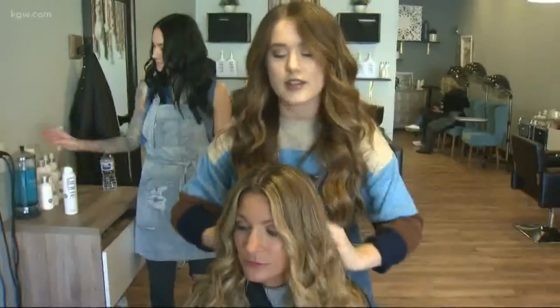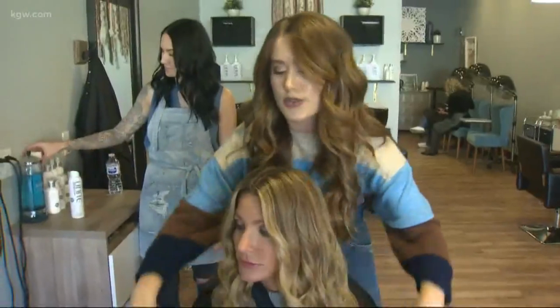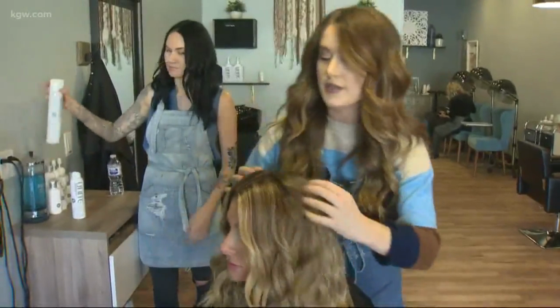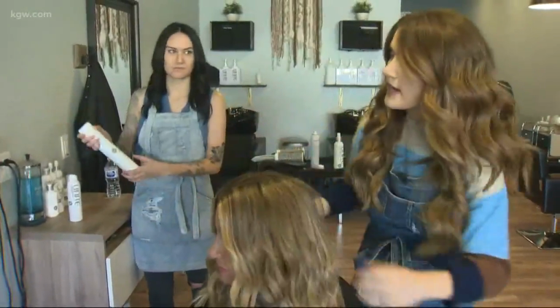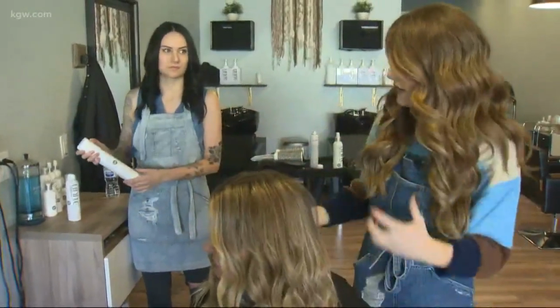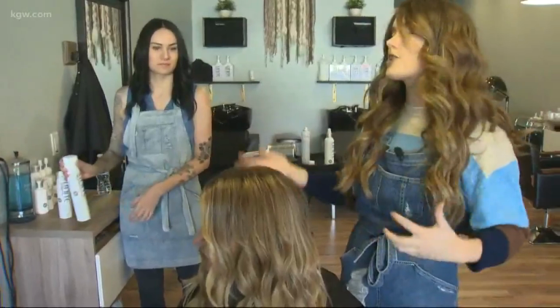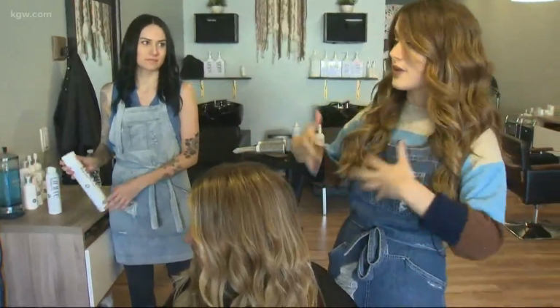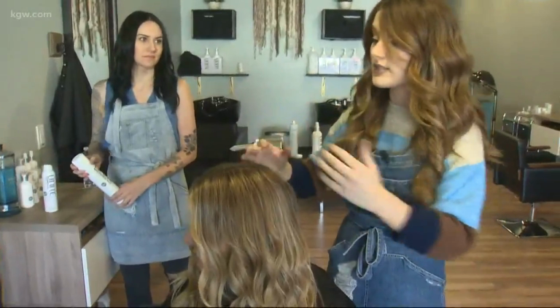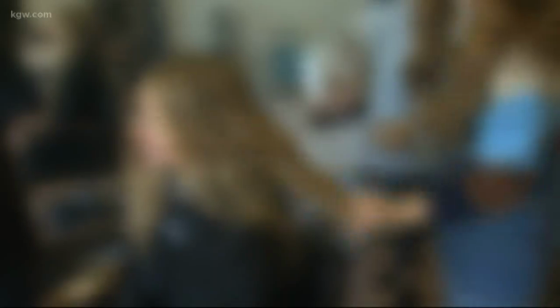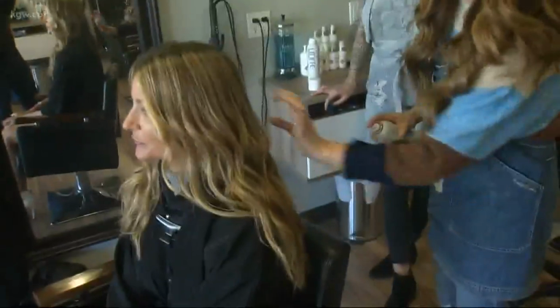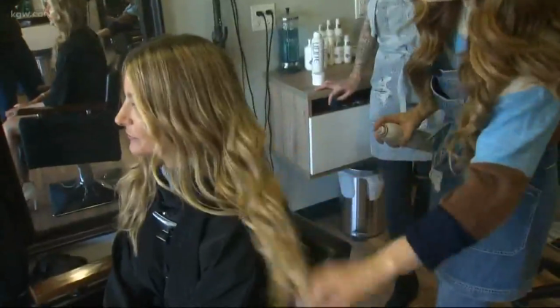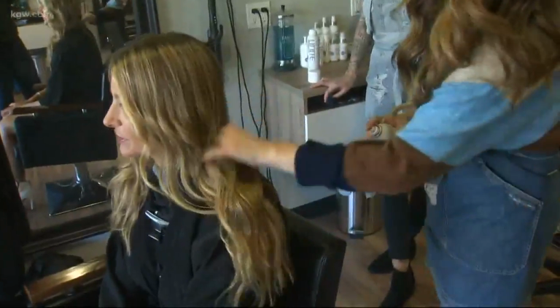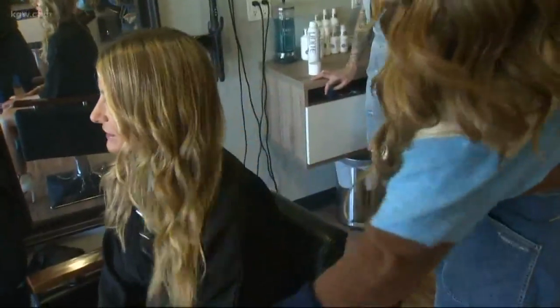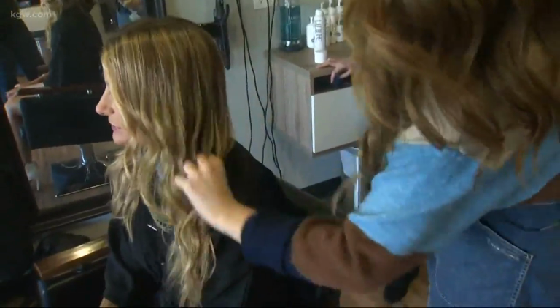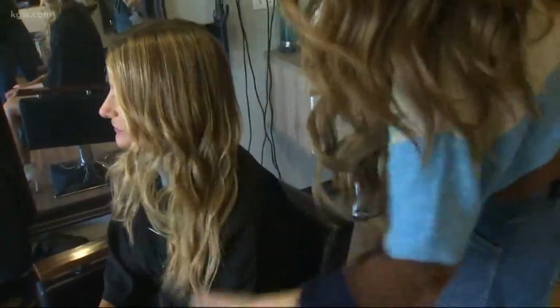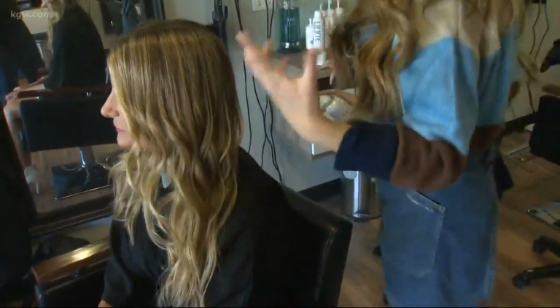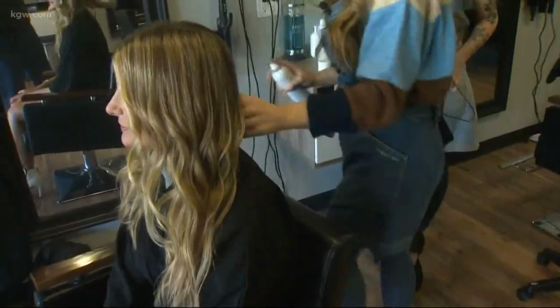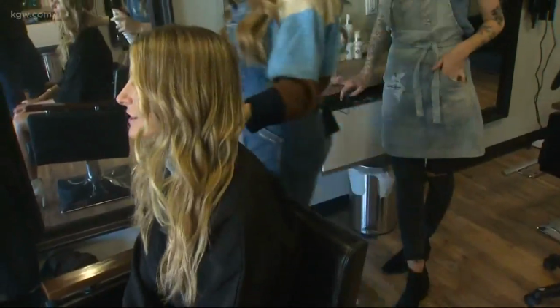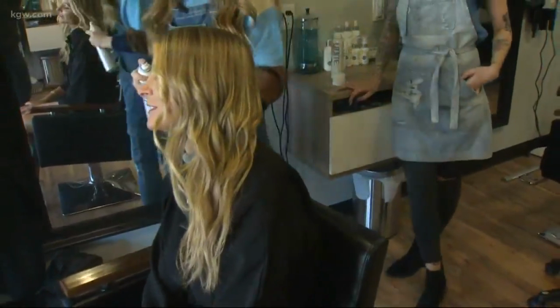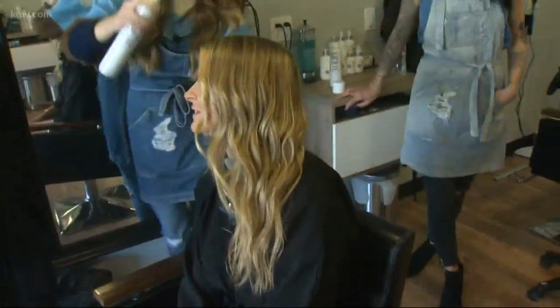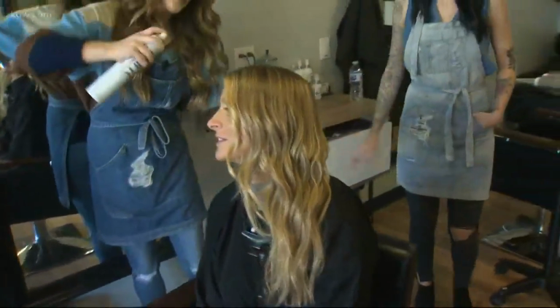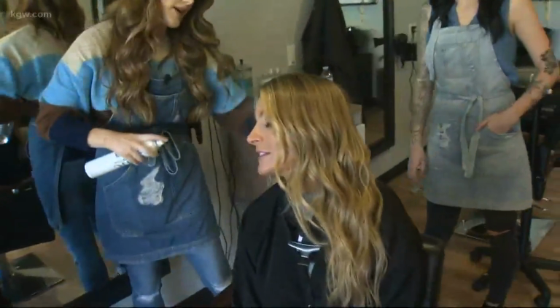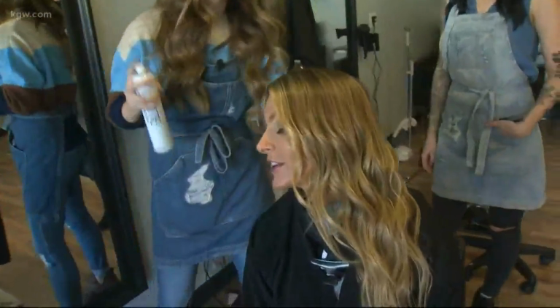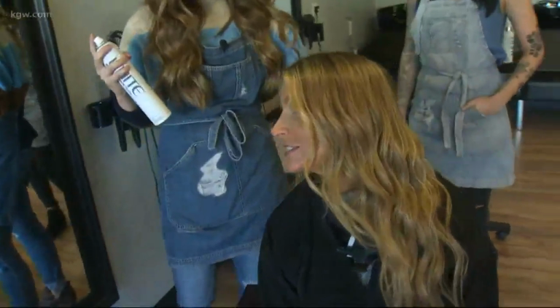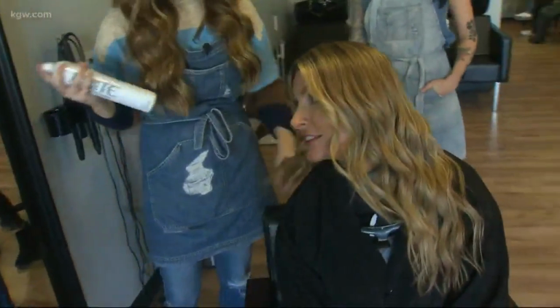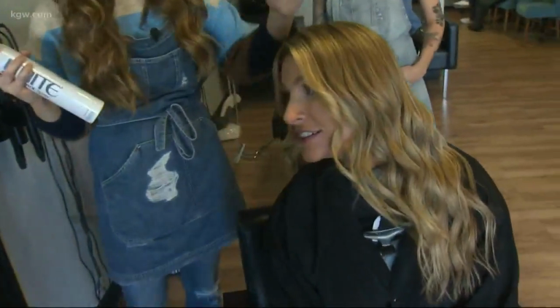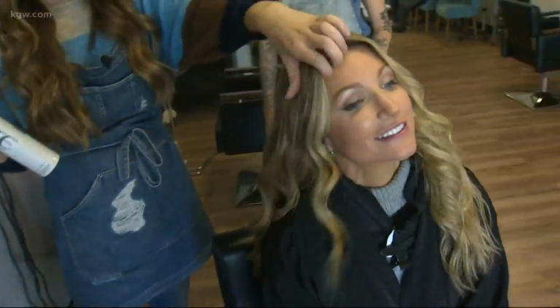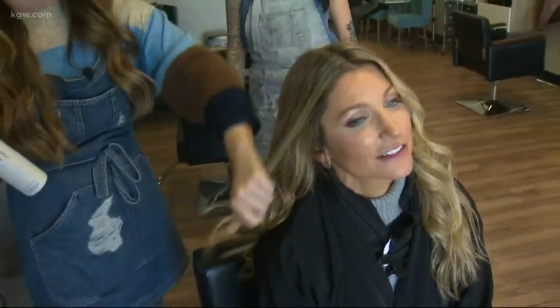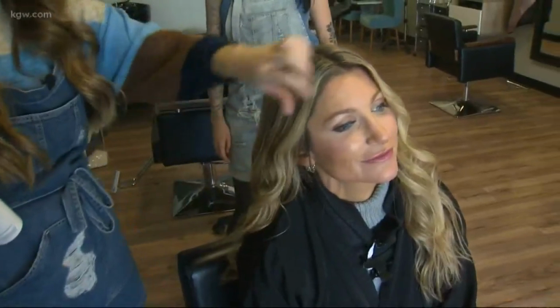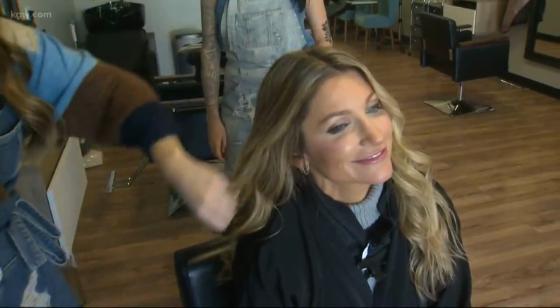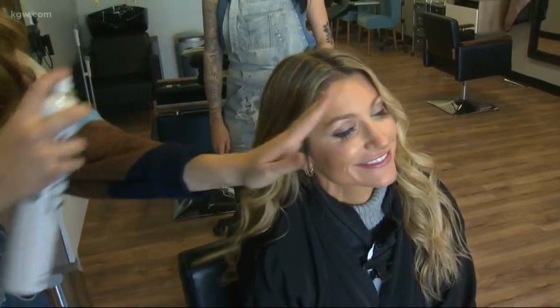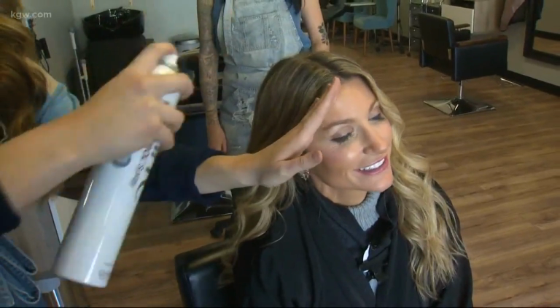I don't like to go too crazy with hairspray — it actually weighs the curls down. The texture spray we put in before has a little bit of hold to it, so you don't need to go super crazy with hairspray. It's more for humidity or if it's raining and you need a little extra protection.